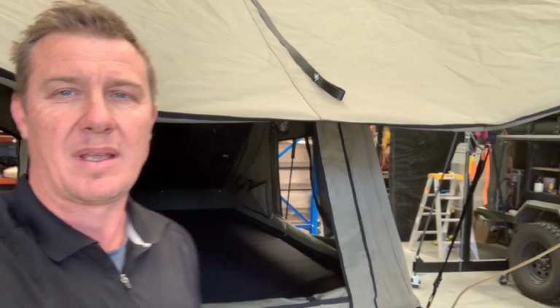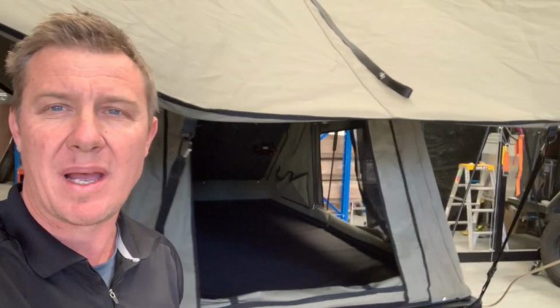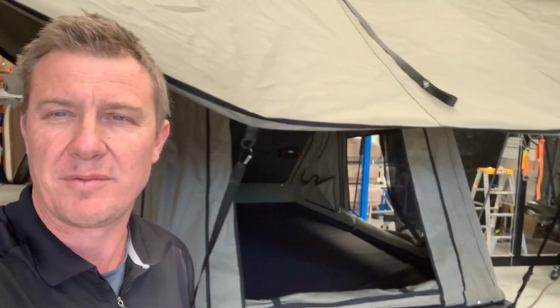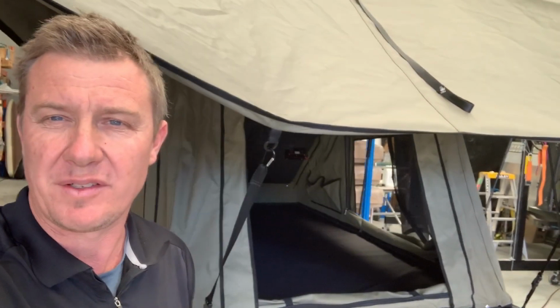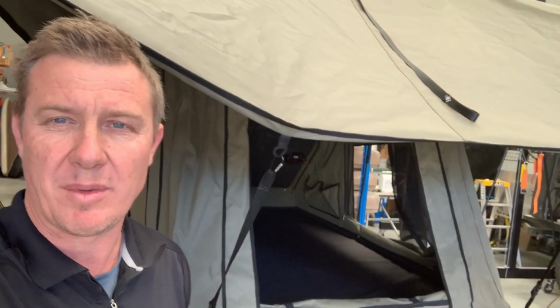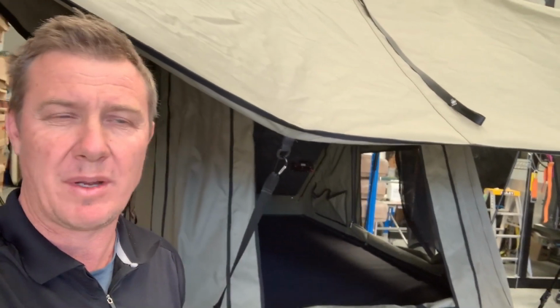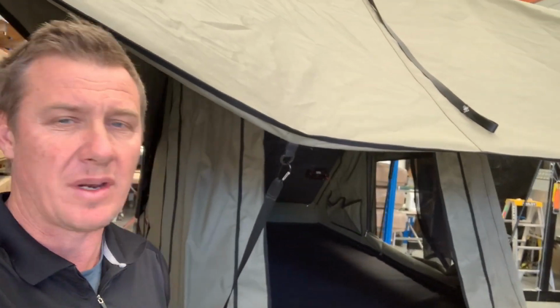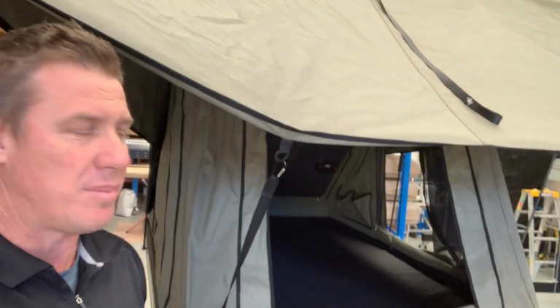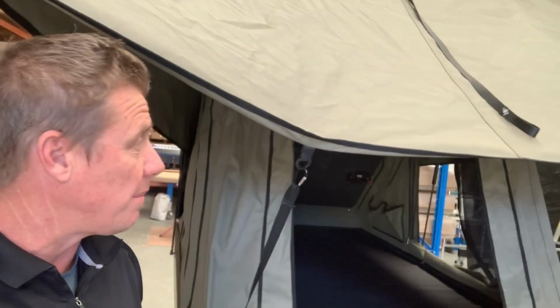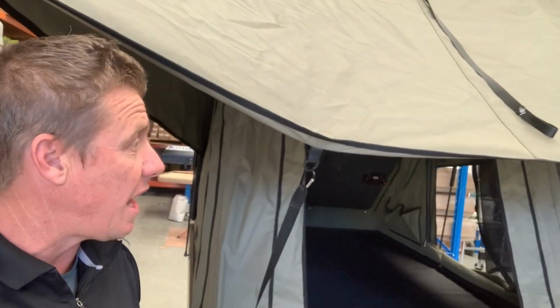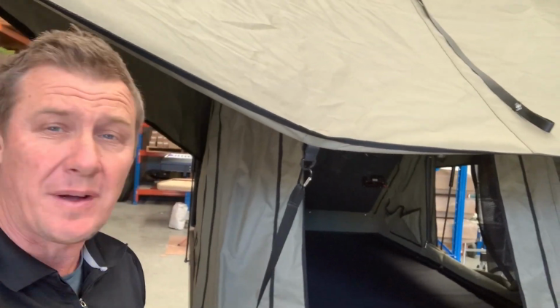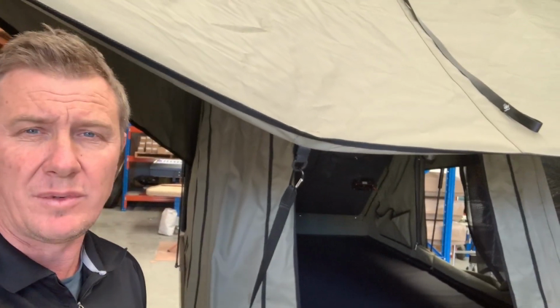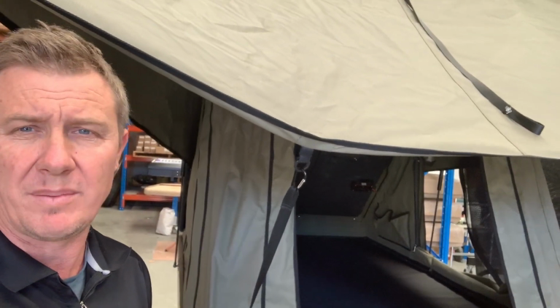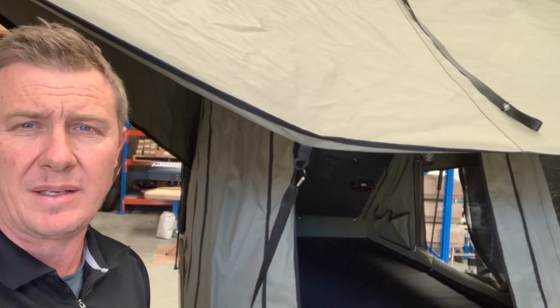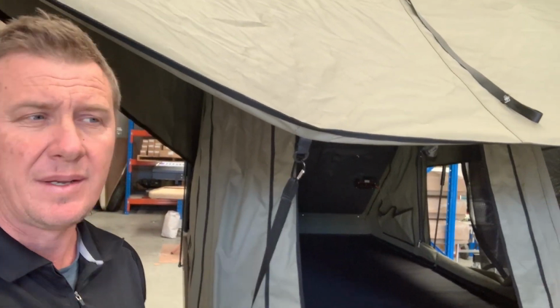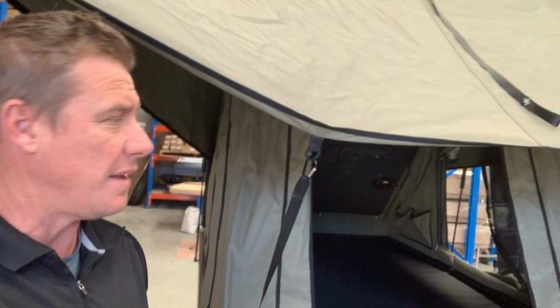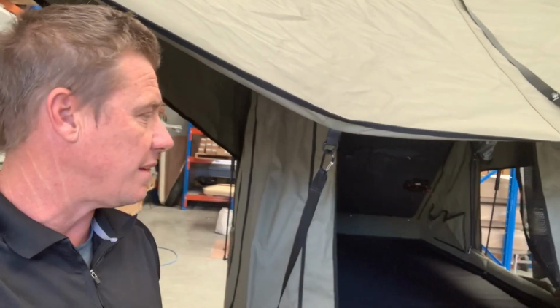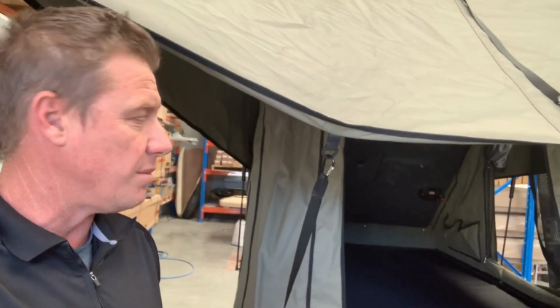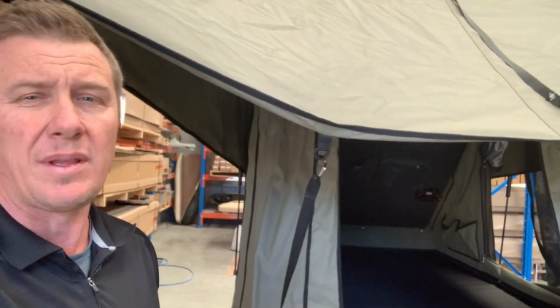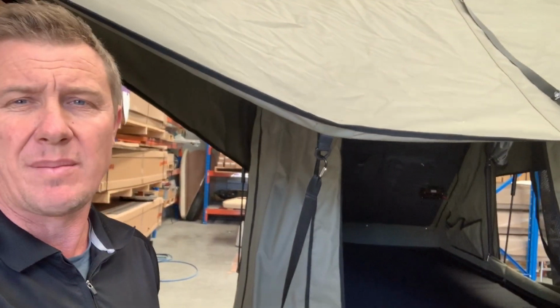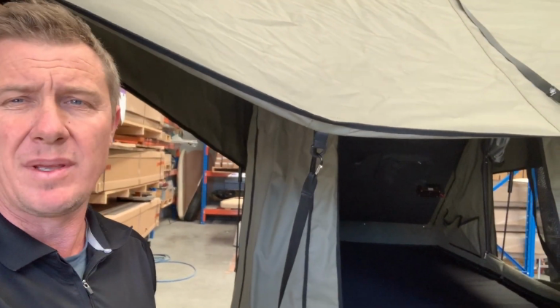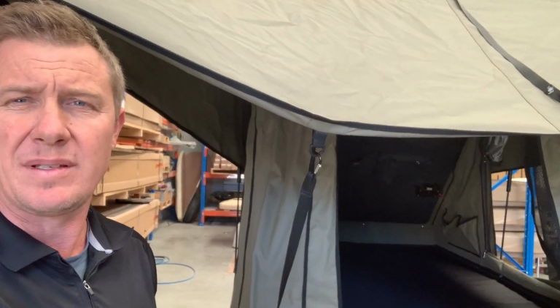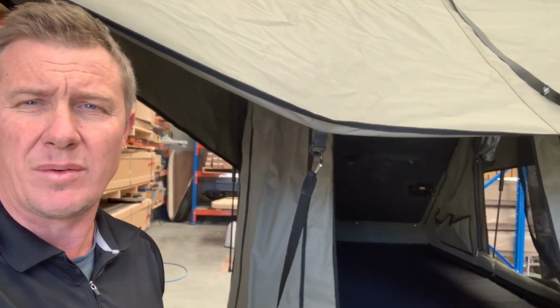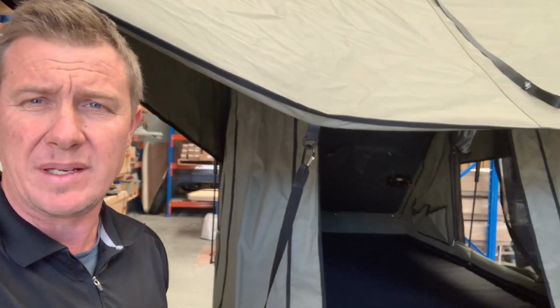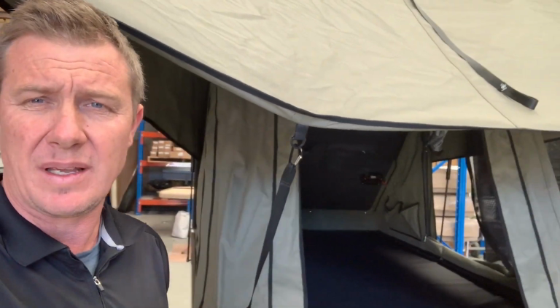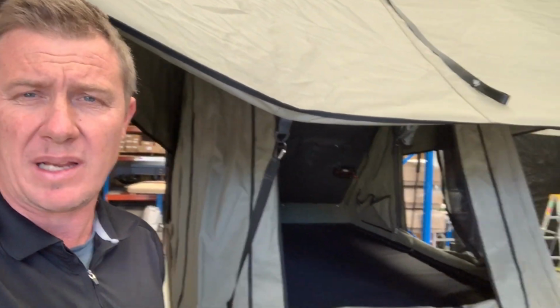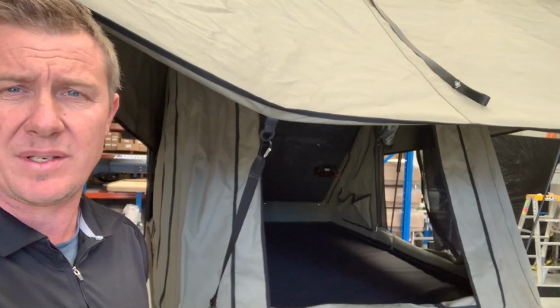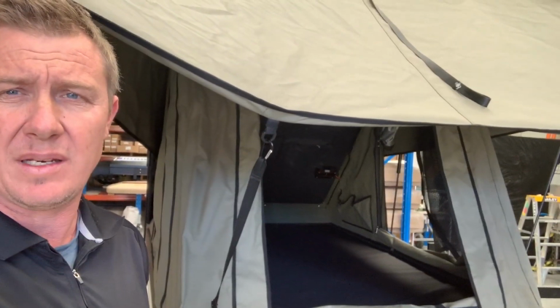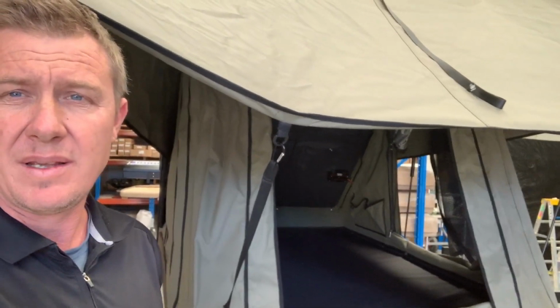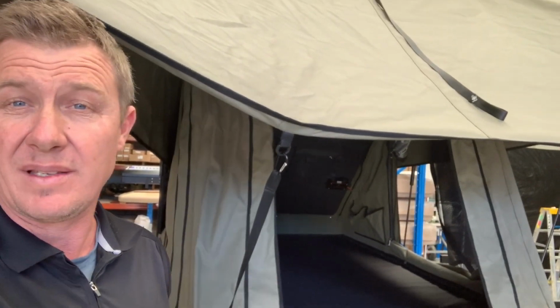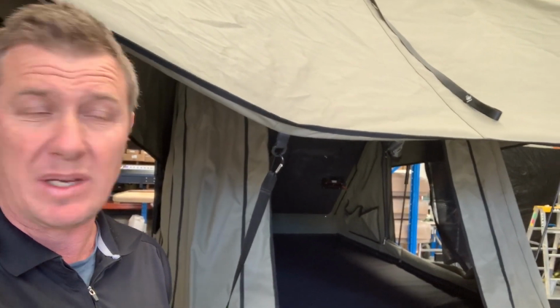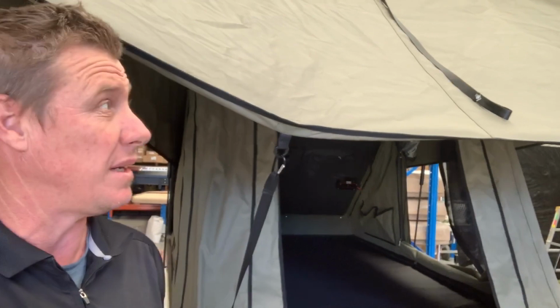G'day, Mark here from Tough Touring. Behind me I've got a Bush Company Alpha rooftop tent. This is a new model that they've come out with. This does not replace their Black Series tent — this is their big guy tent.